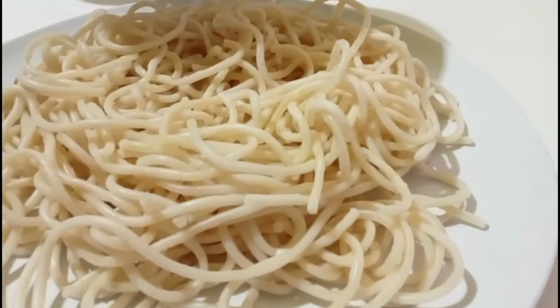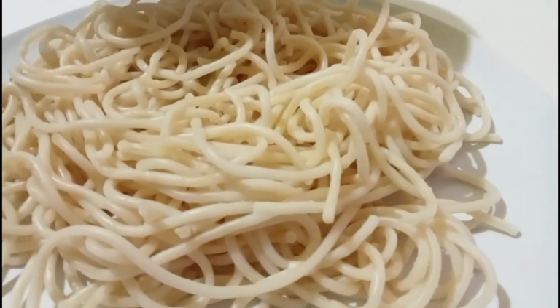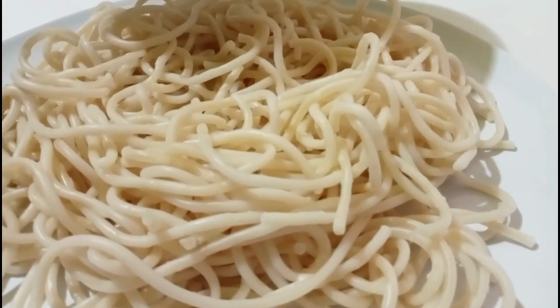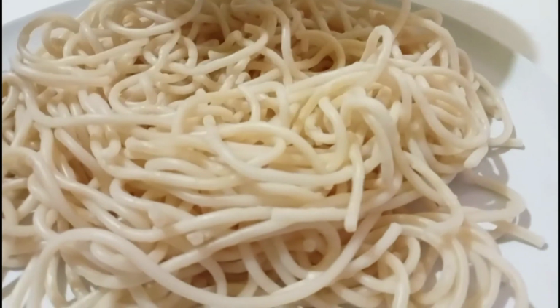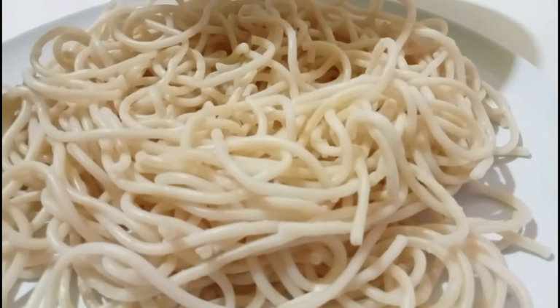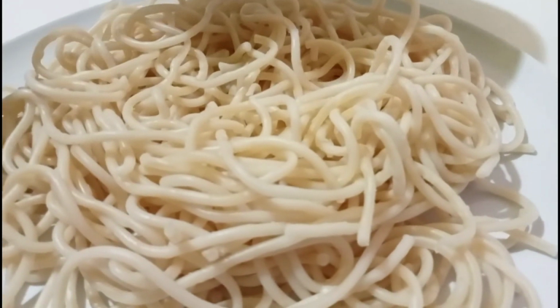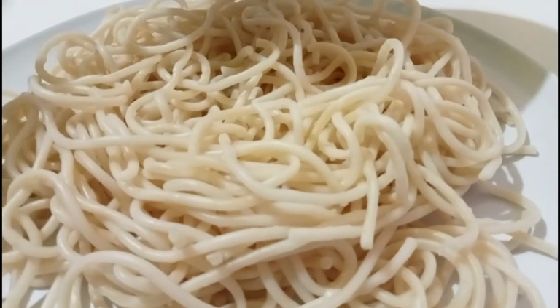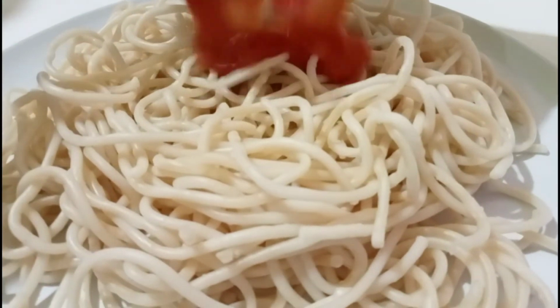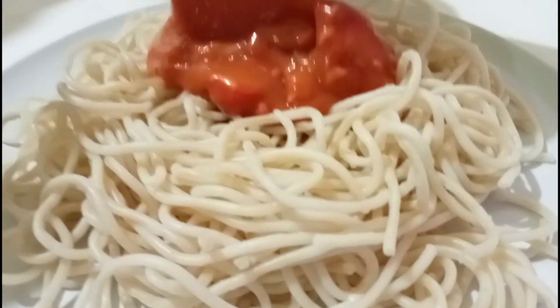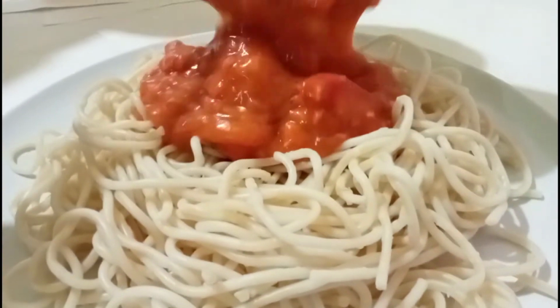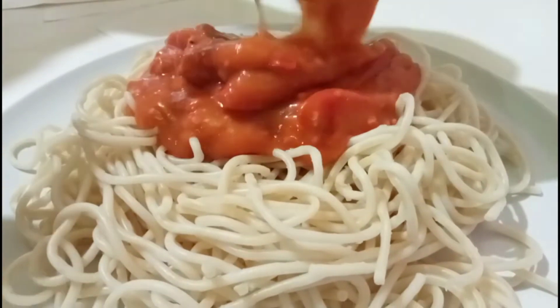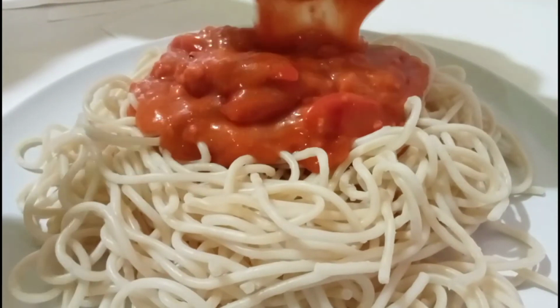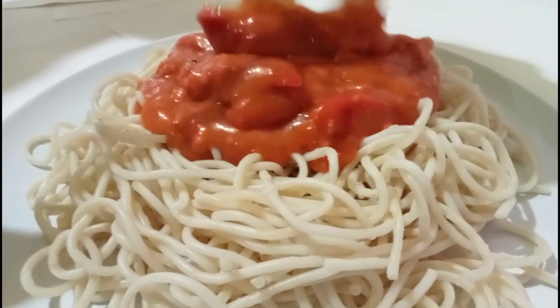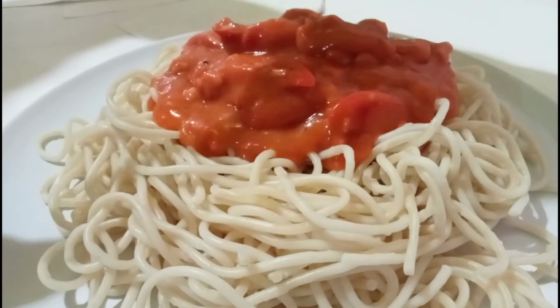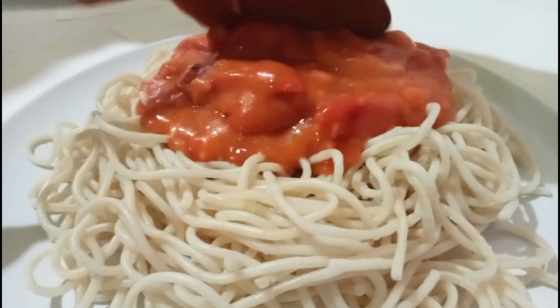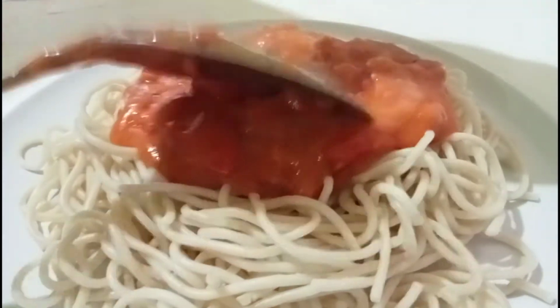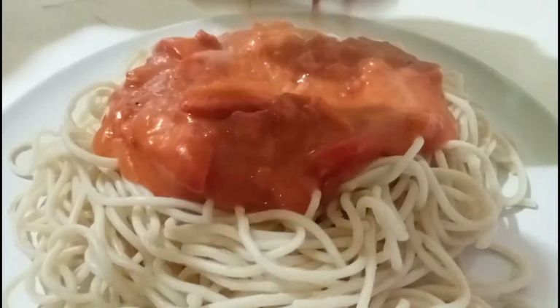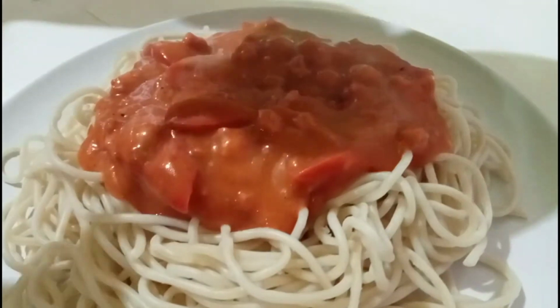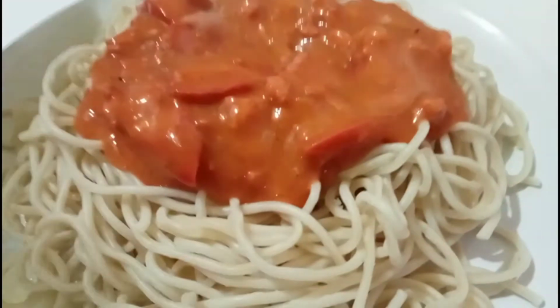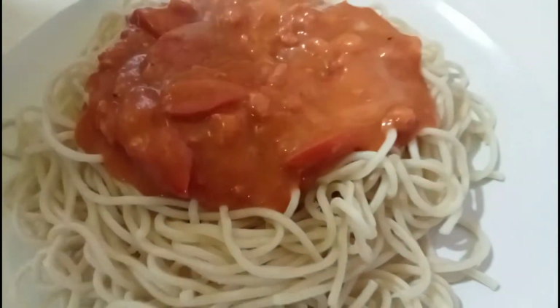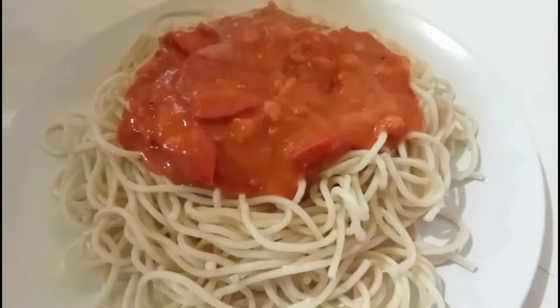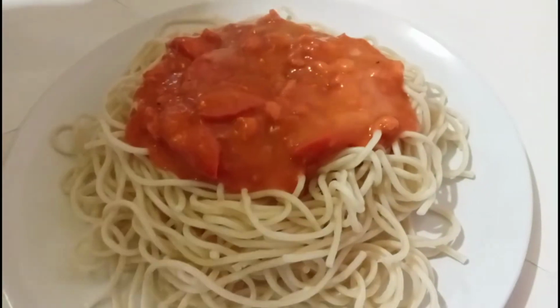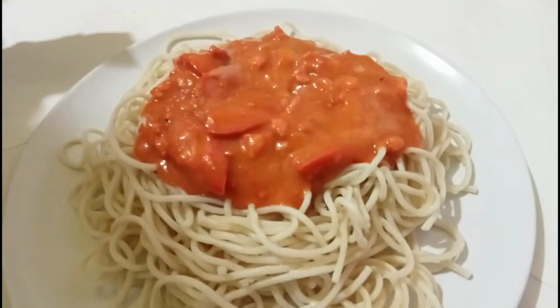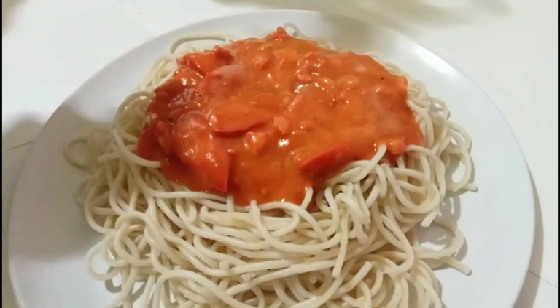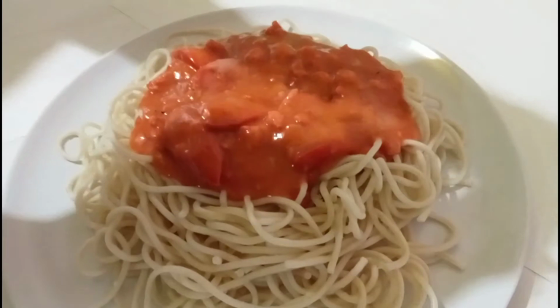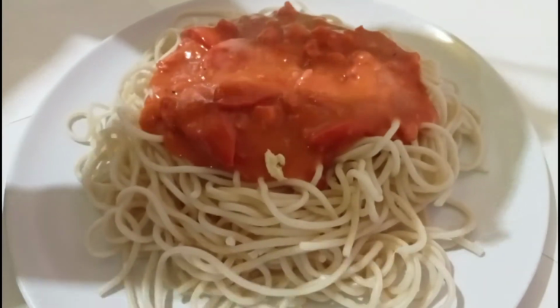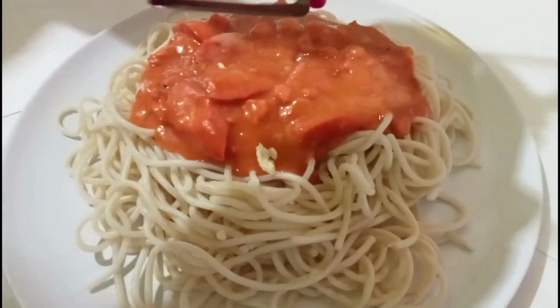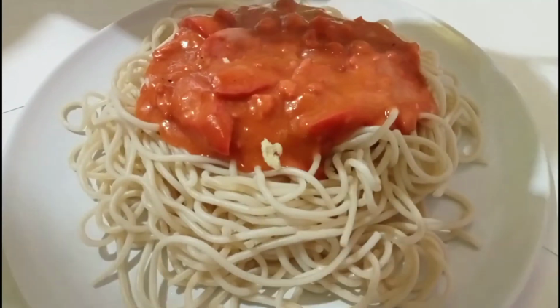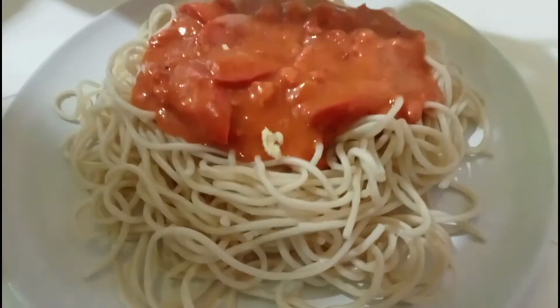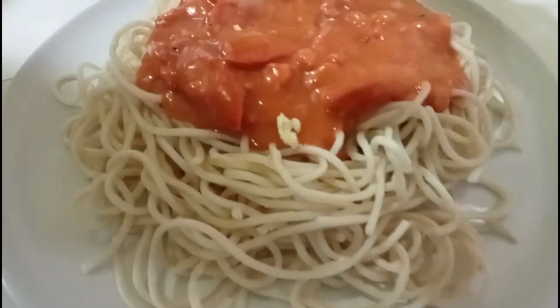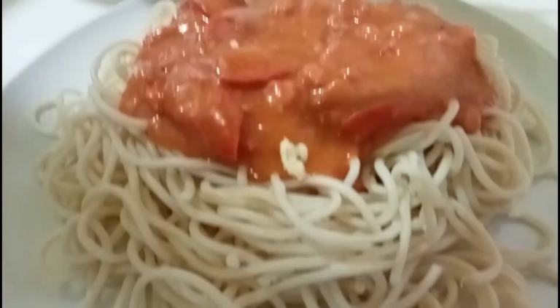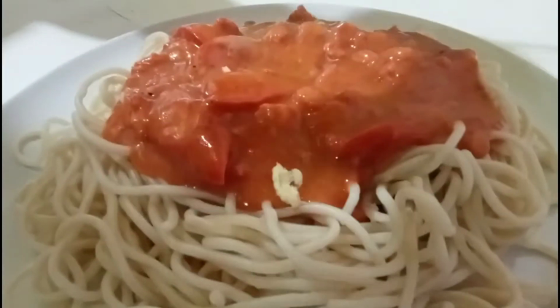Now that the sauce is ready, put it on the pasta. Then put grated cheese.